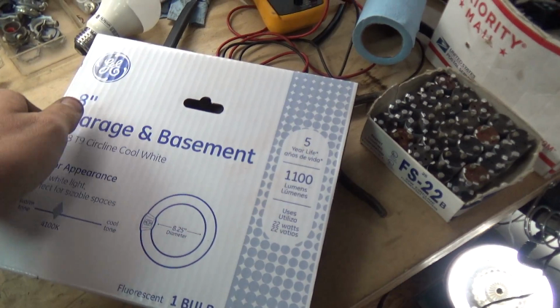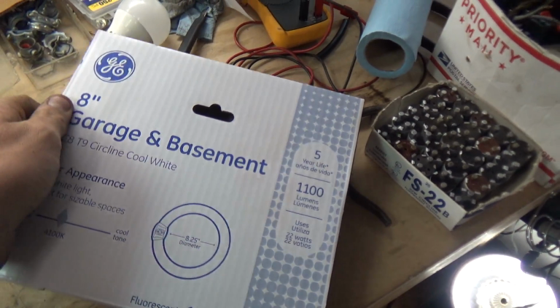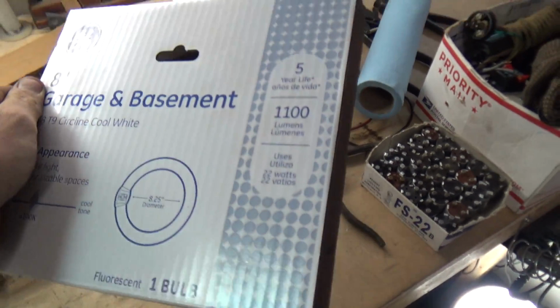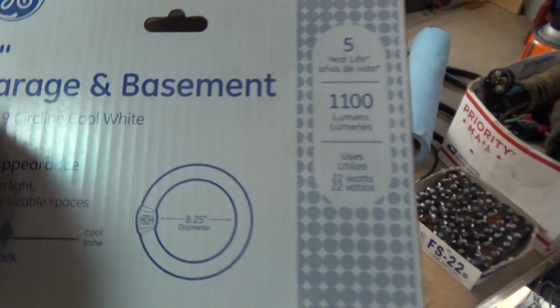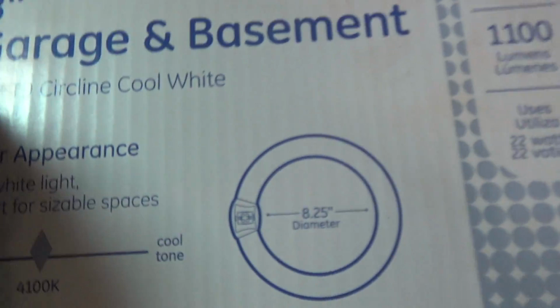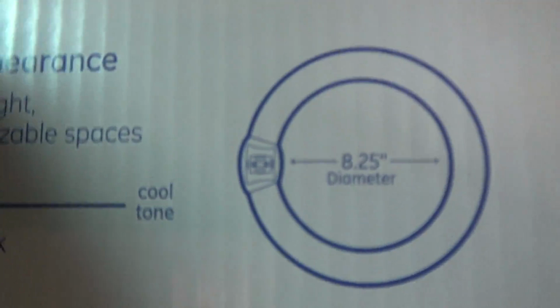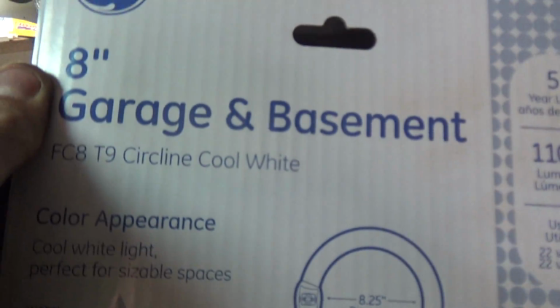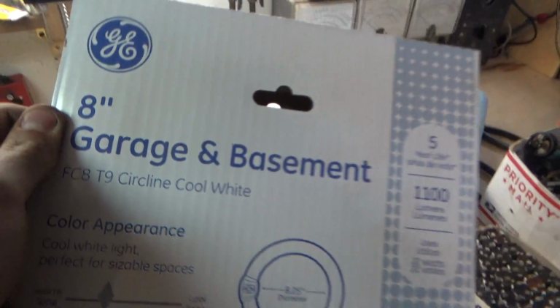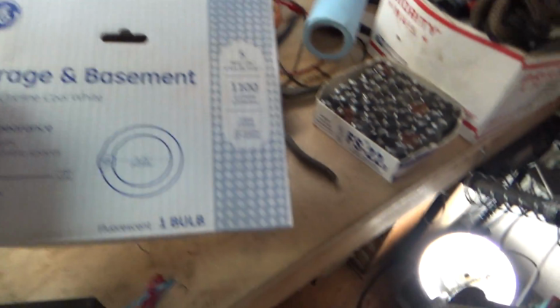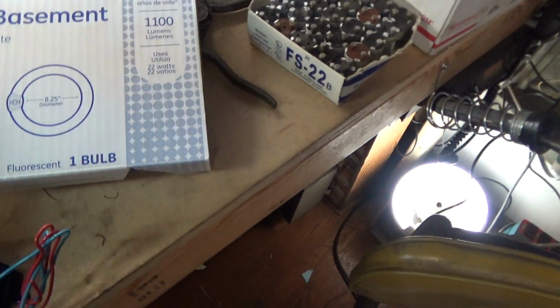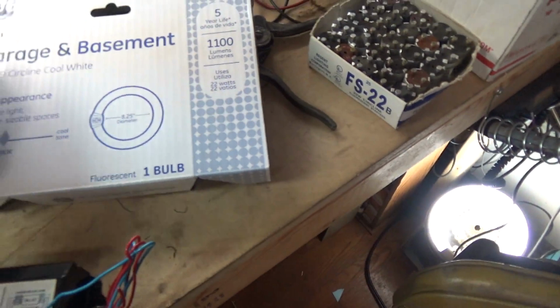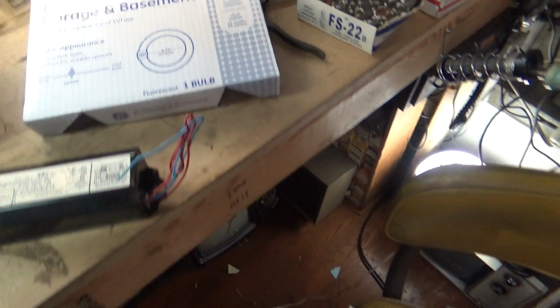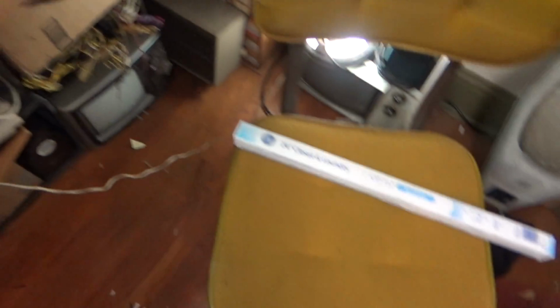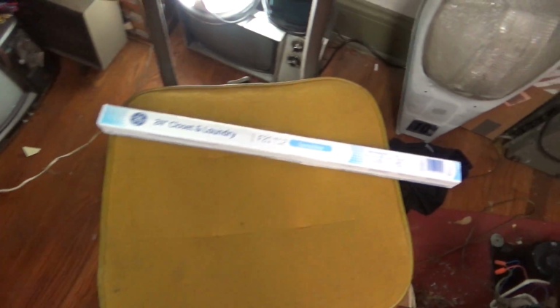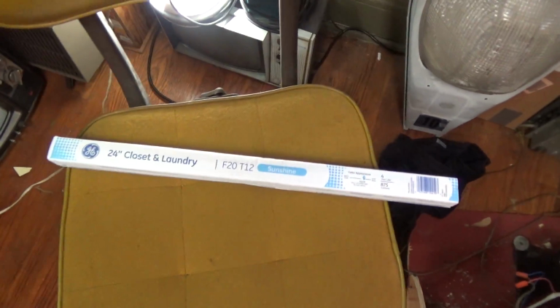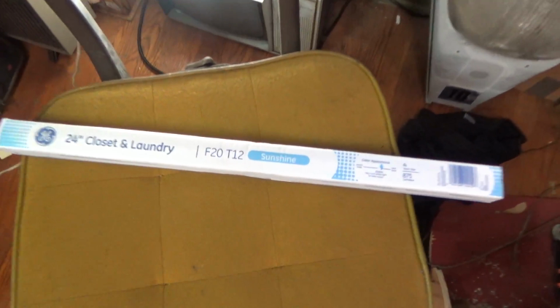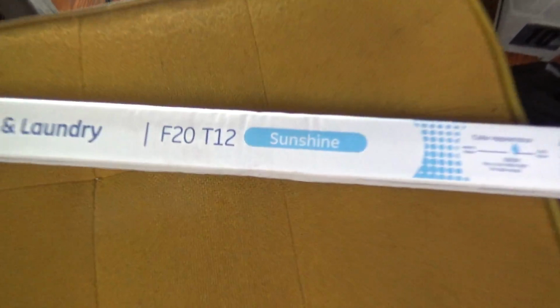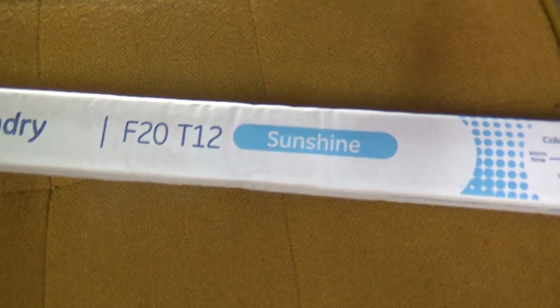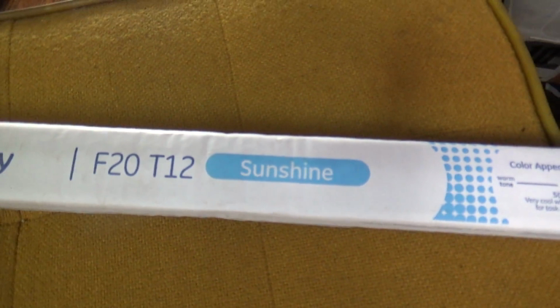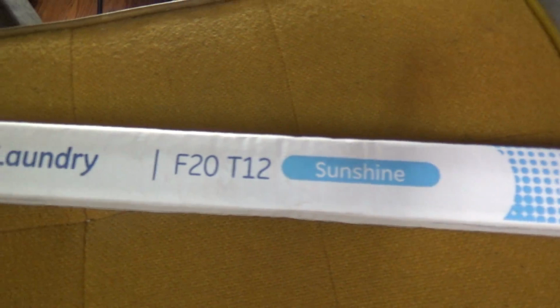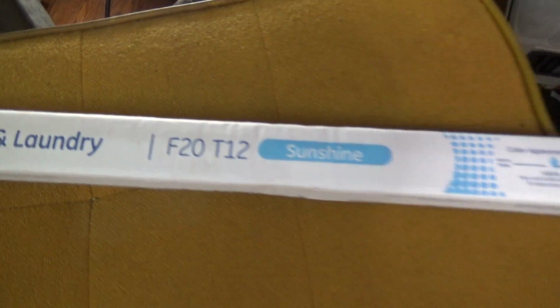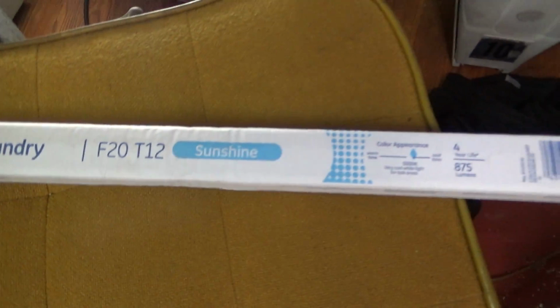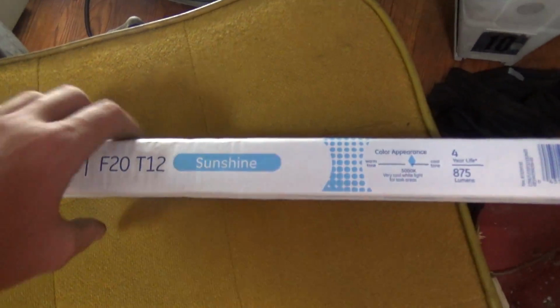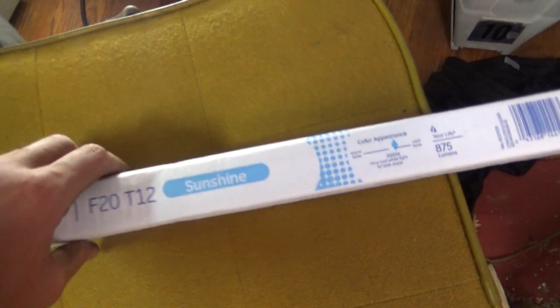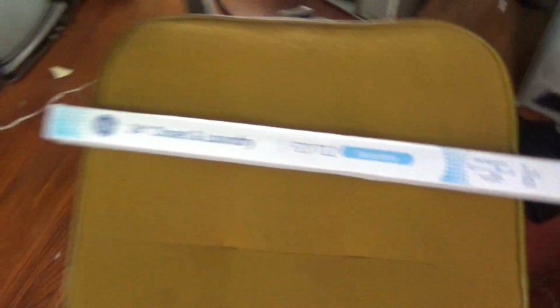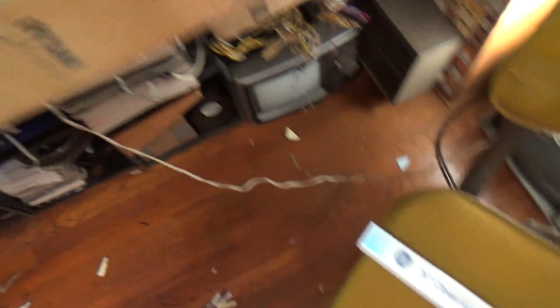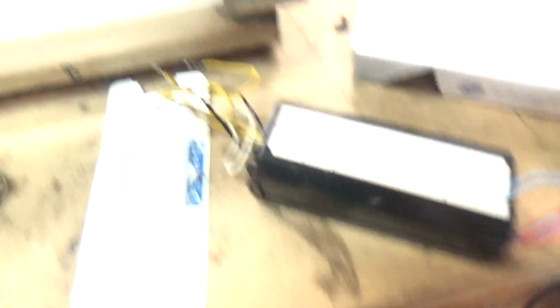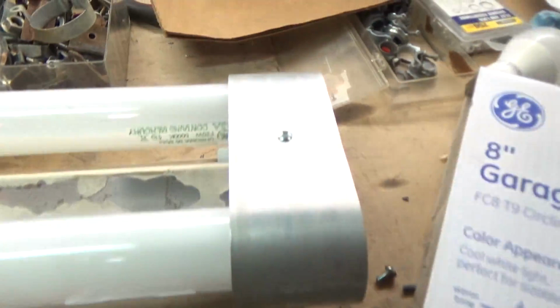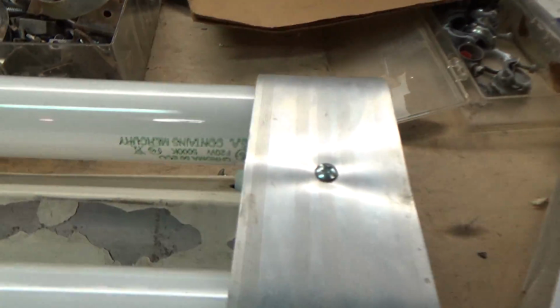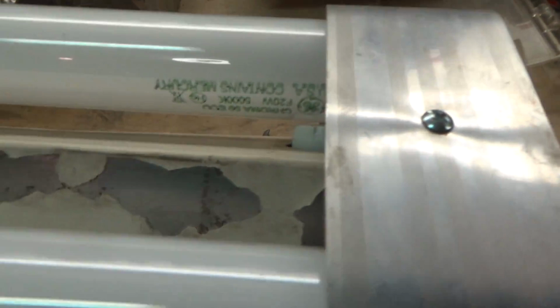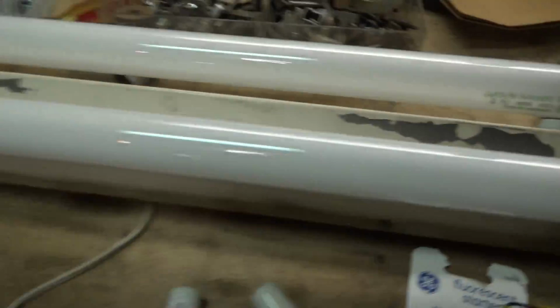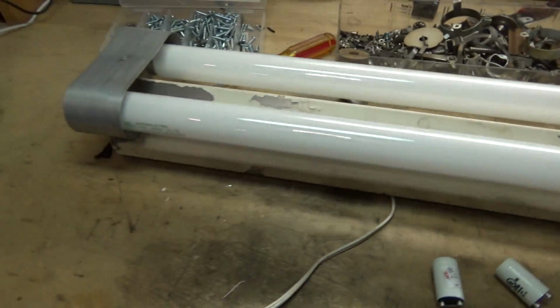This came from Lowe's — this is an extra 22 watt bulb. I also picked up another one of these F20T12 sunshine bulbs, and you can see I got both of them in this.